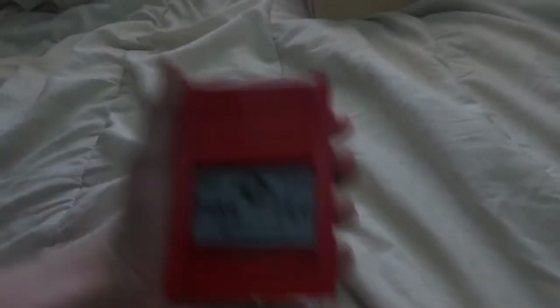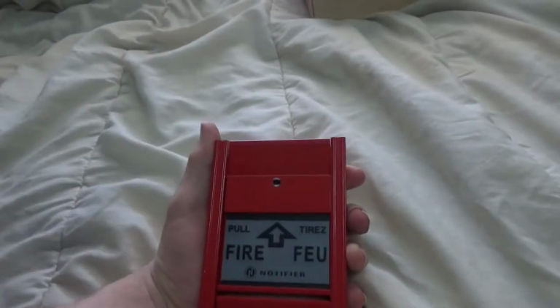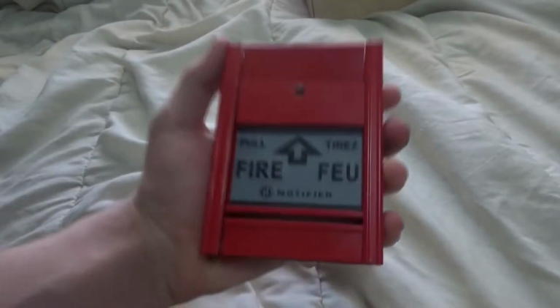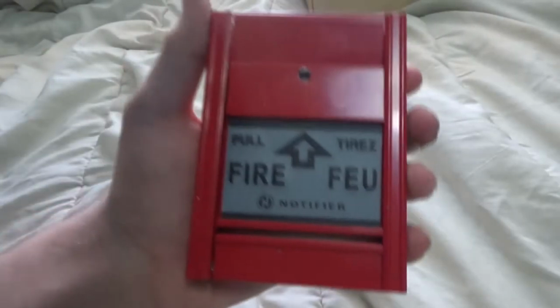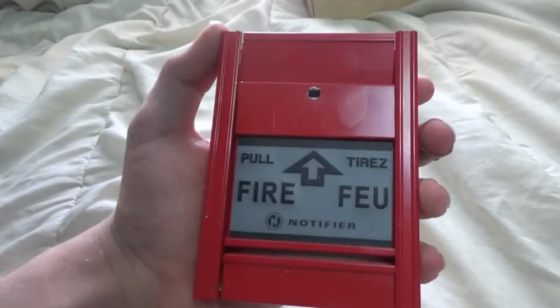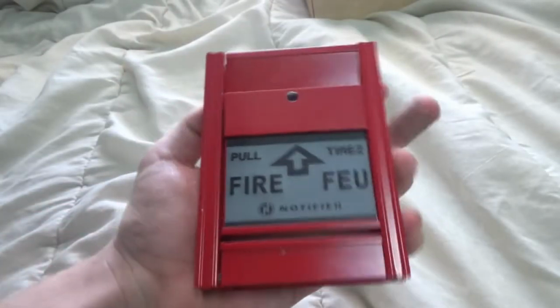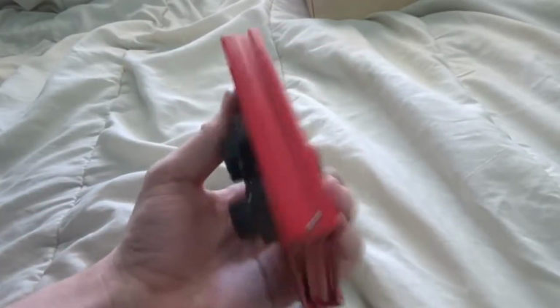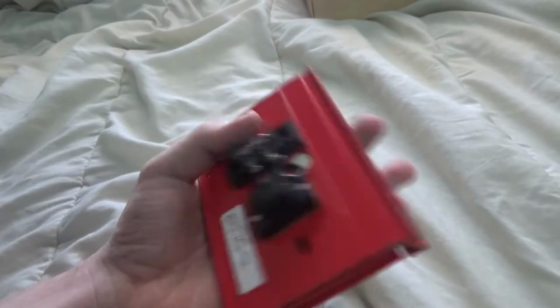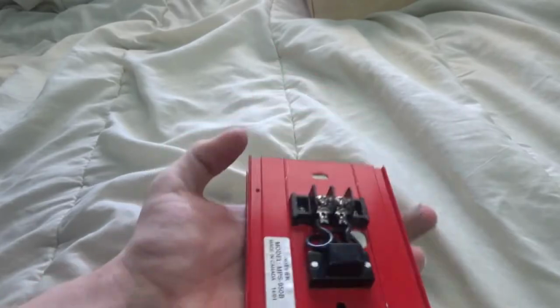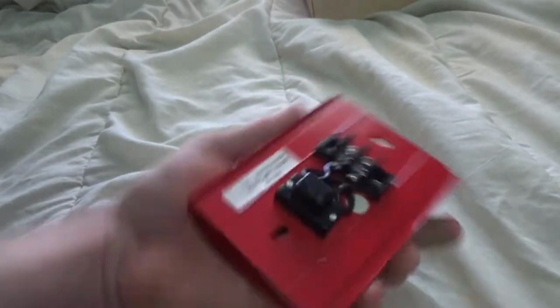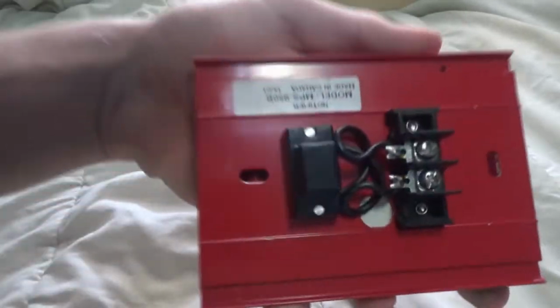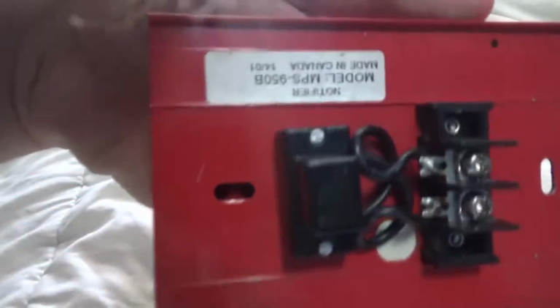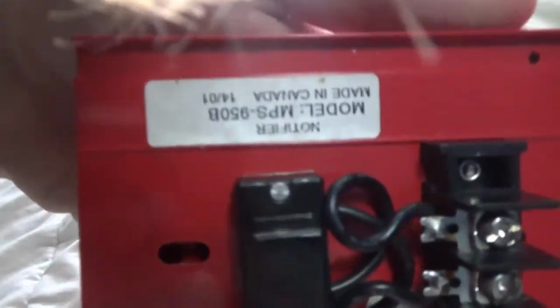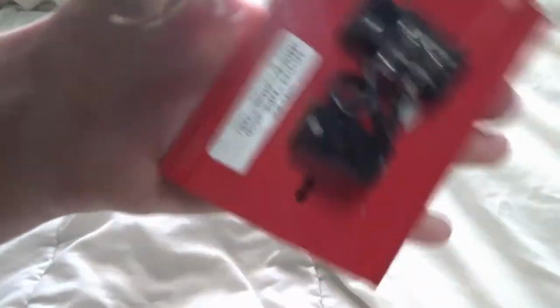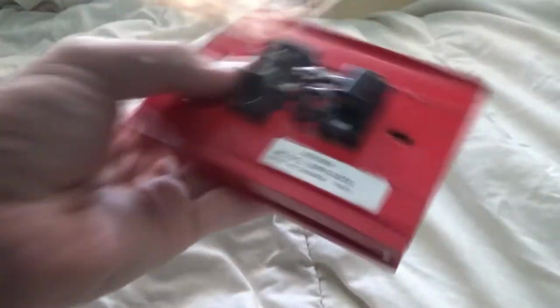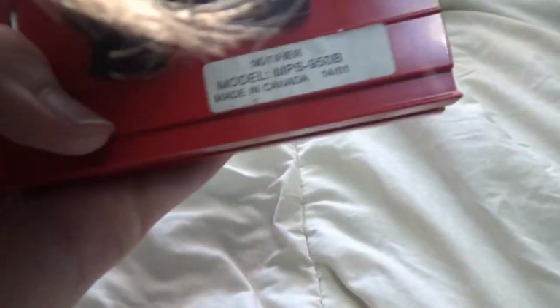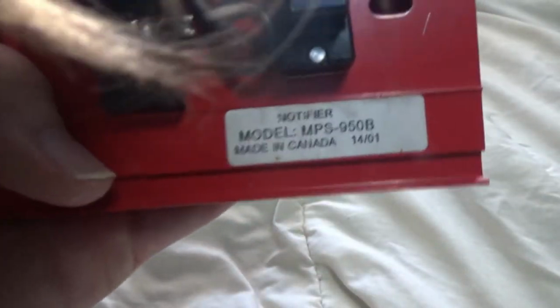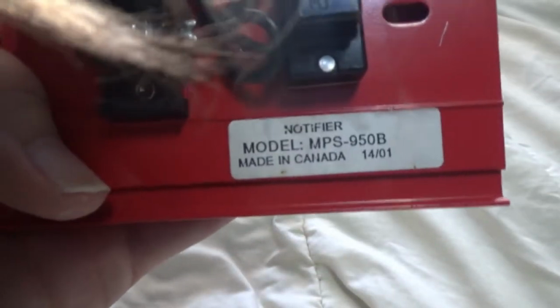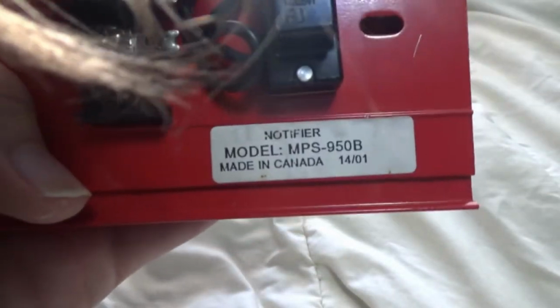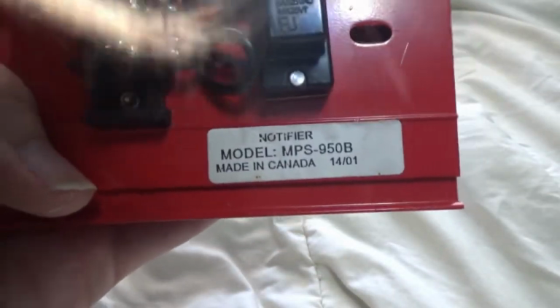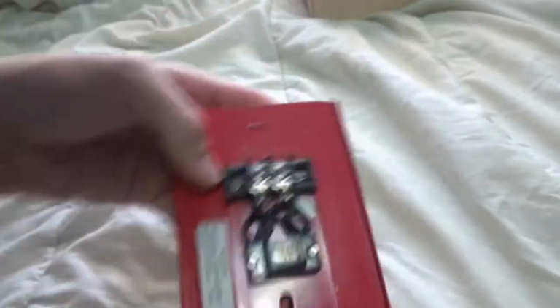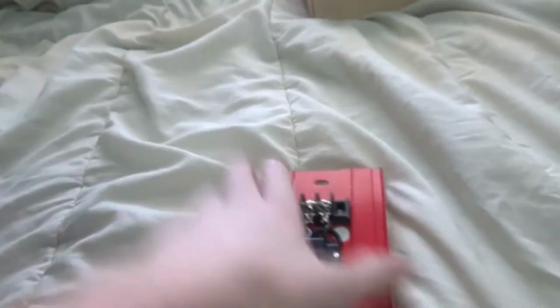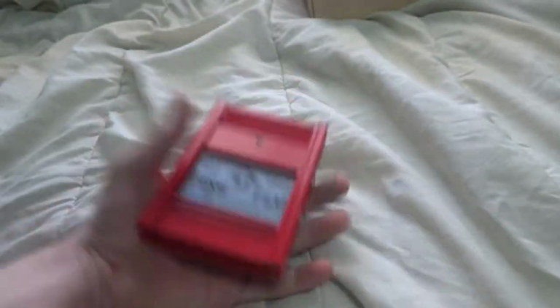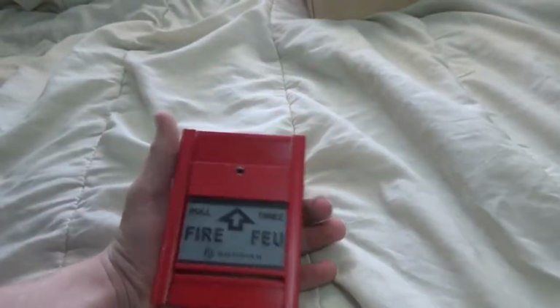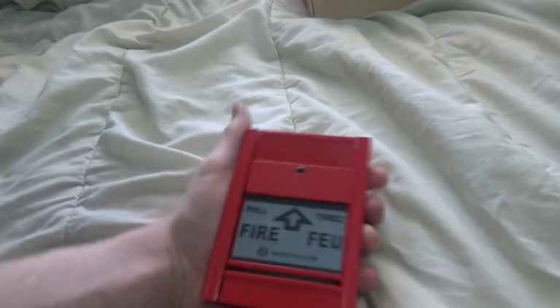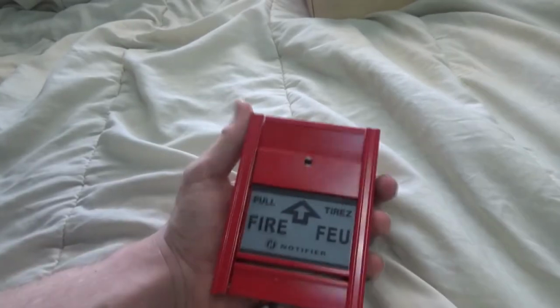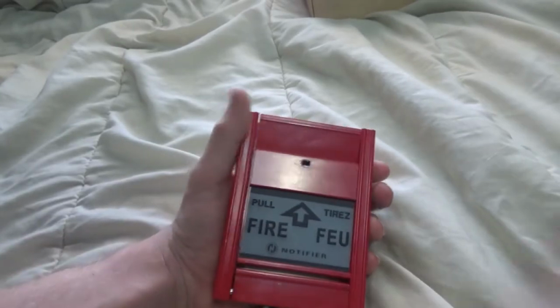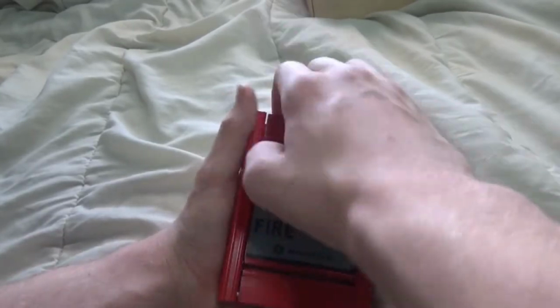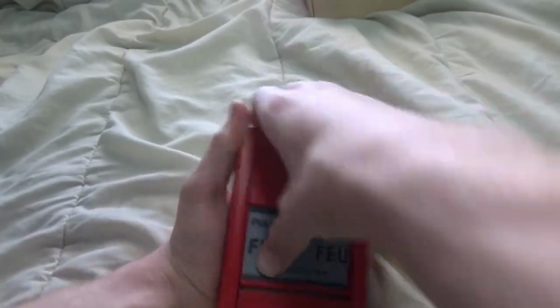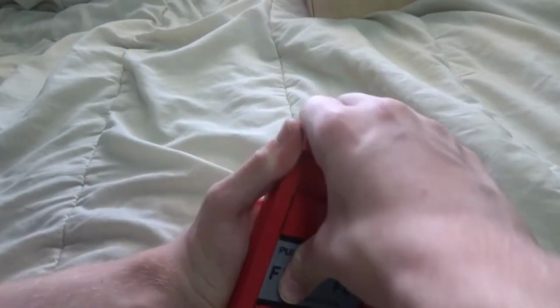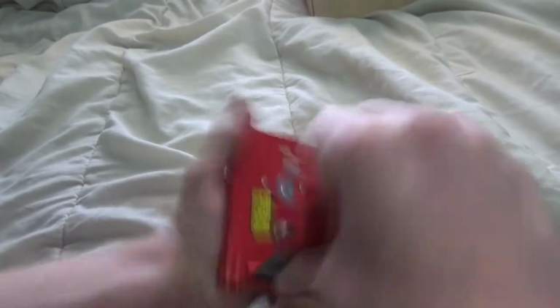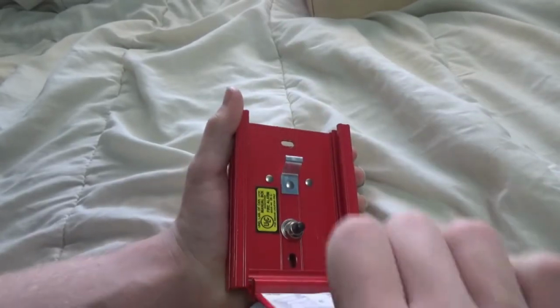This is the Notifier tab pull station. It is an MPS-950B. It is also a lot slimmer and boxy looking than the 4251-30.